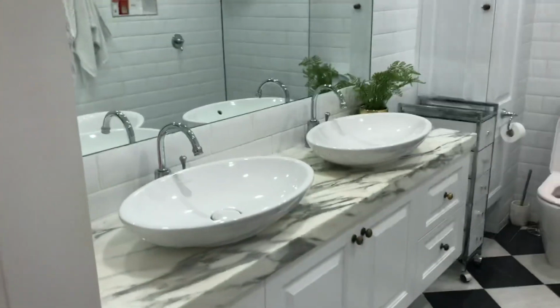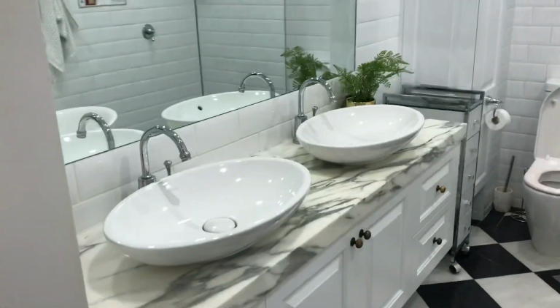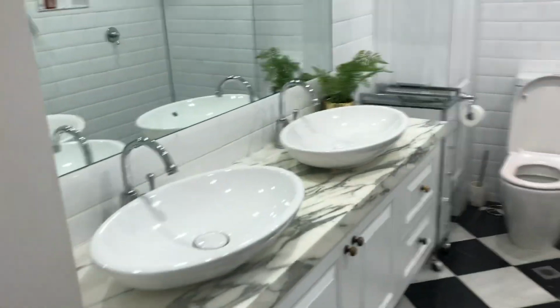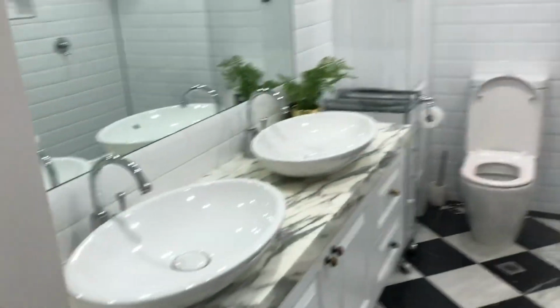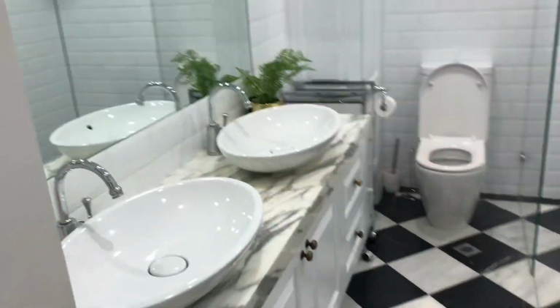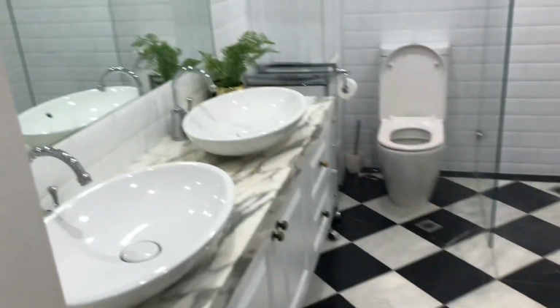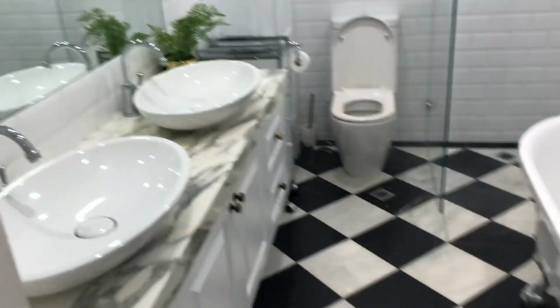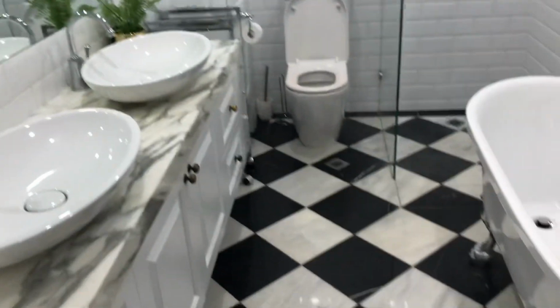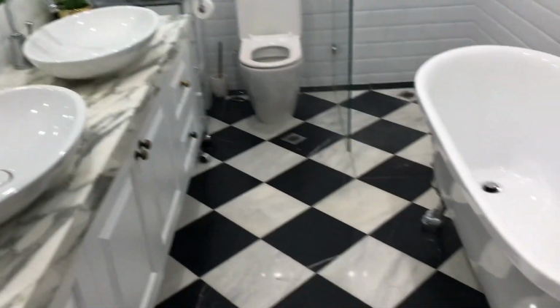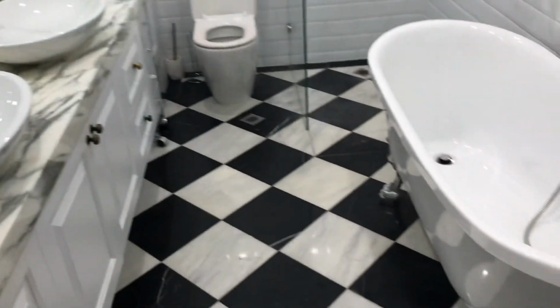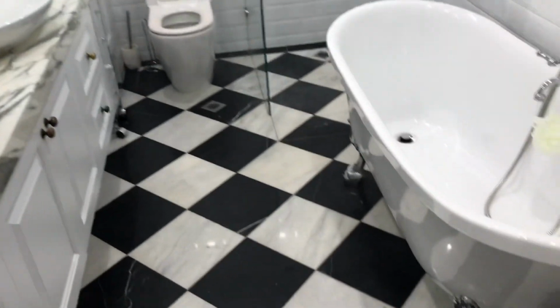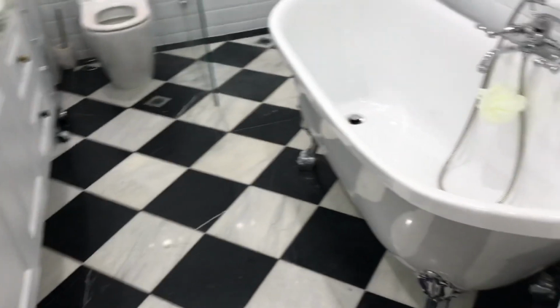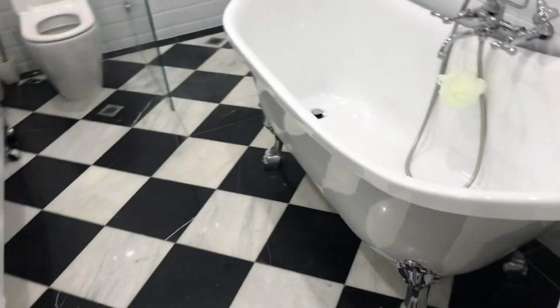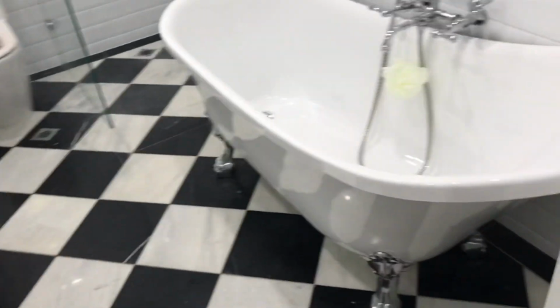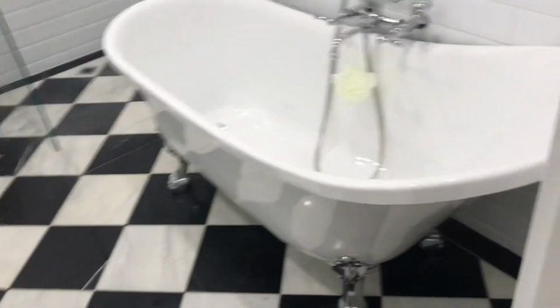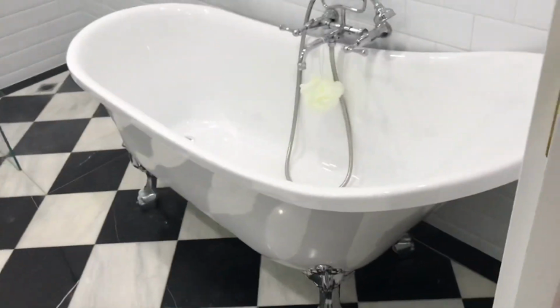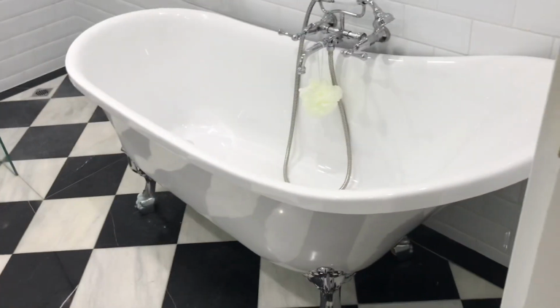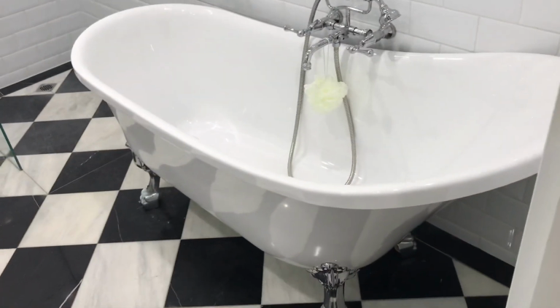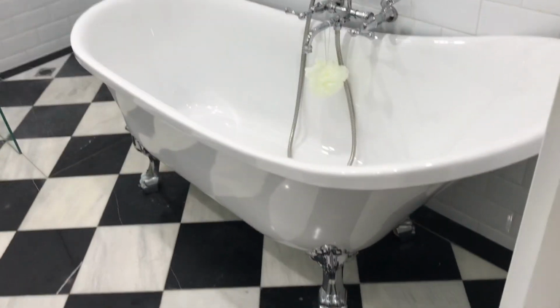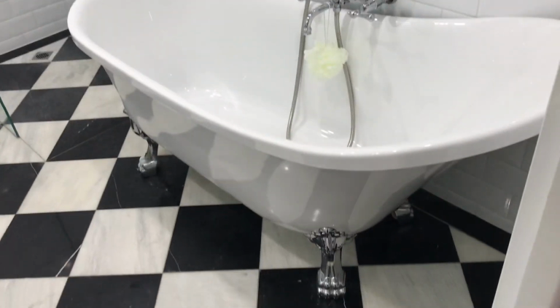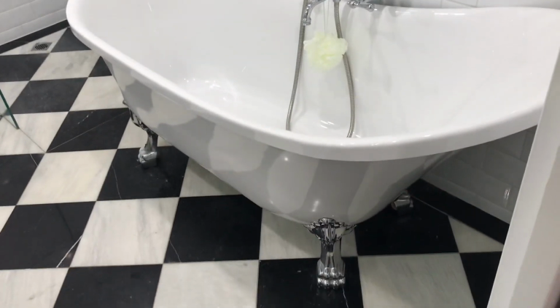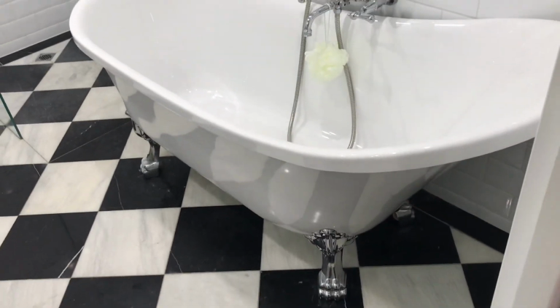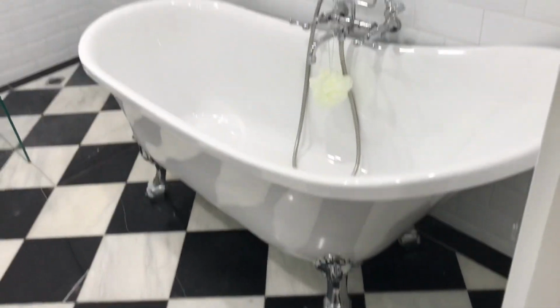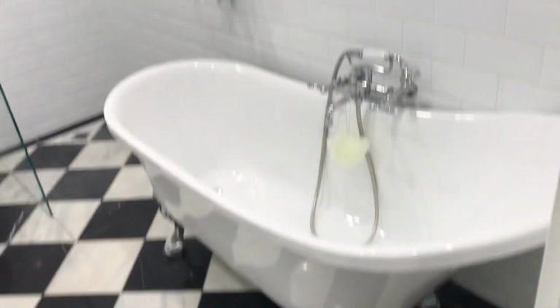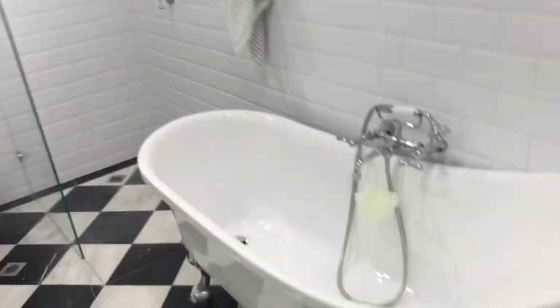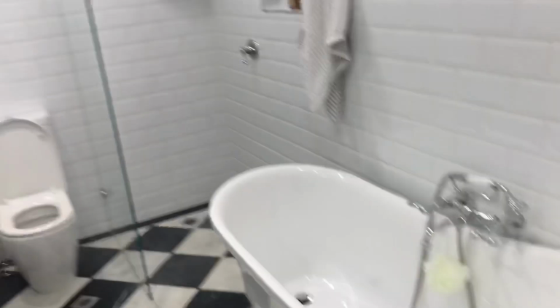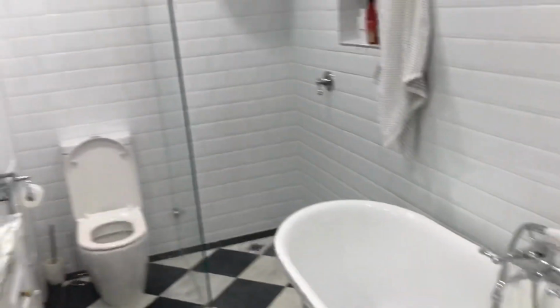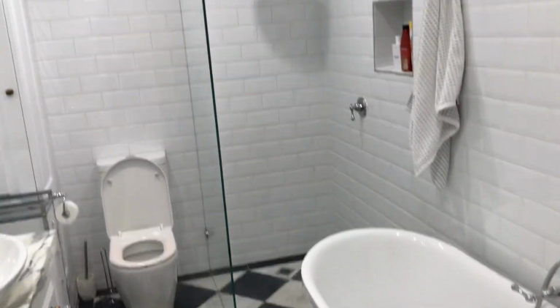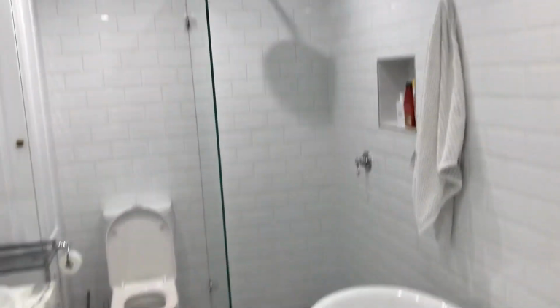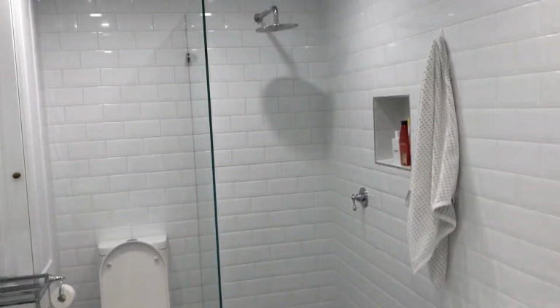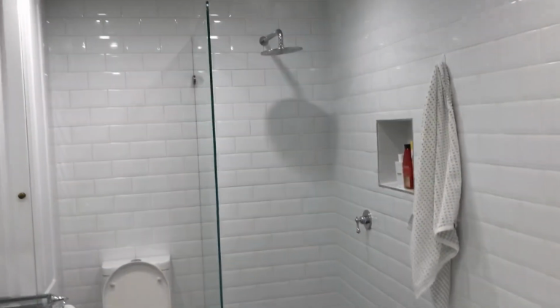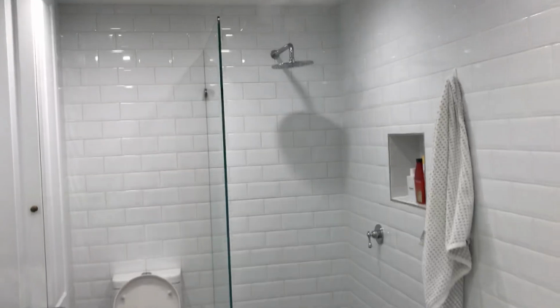And the ensuite bathroom. It's got a couple's basin, a nice big clawfoot tub, and a walk-in shower.